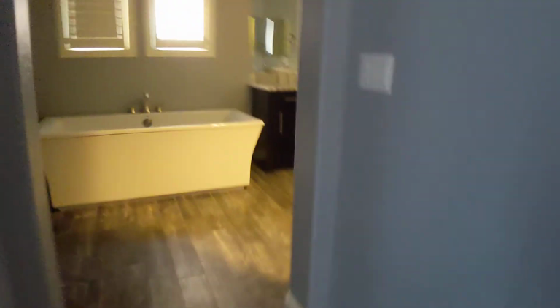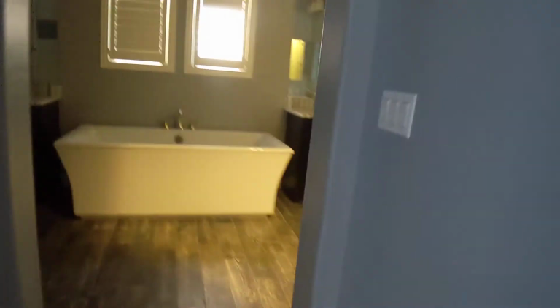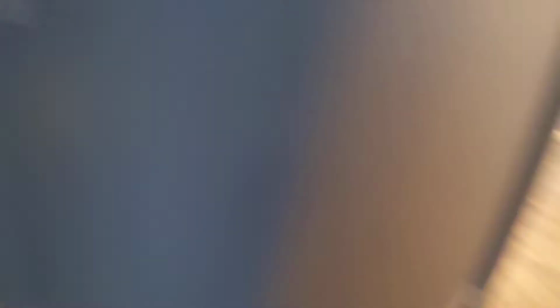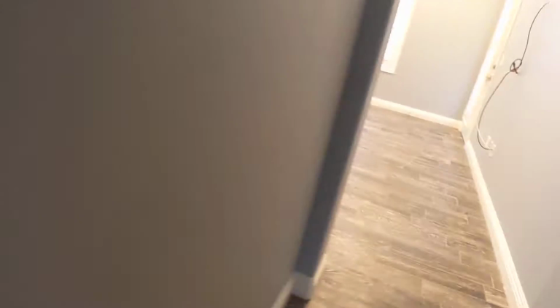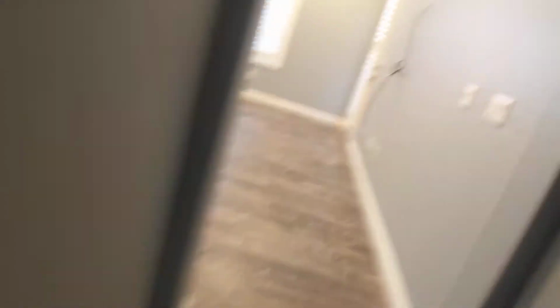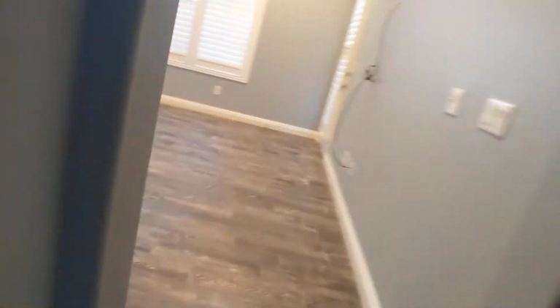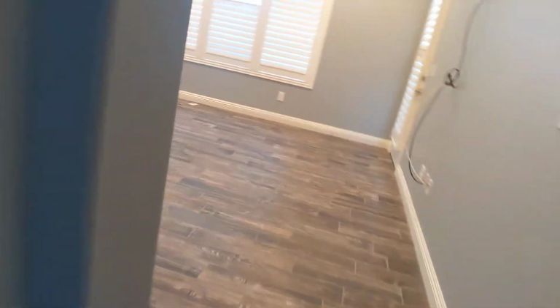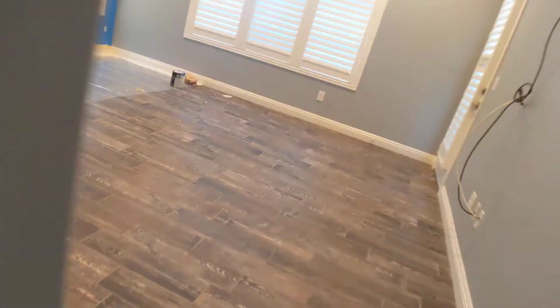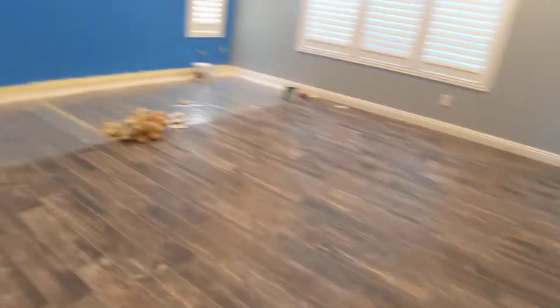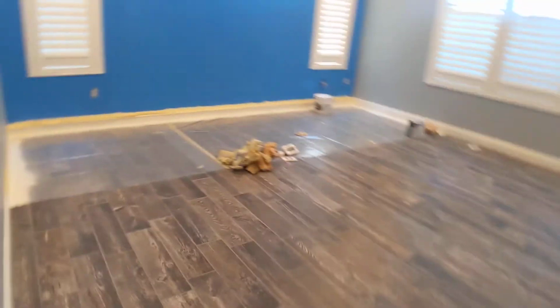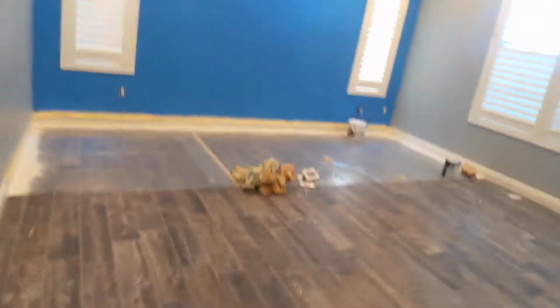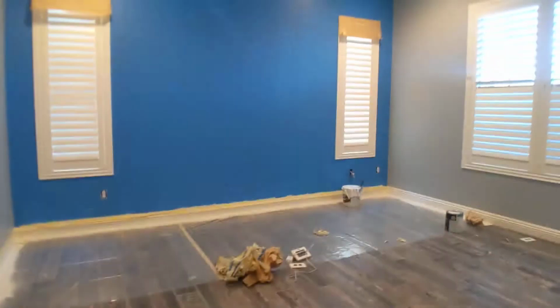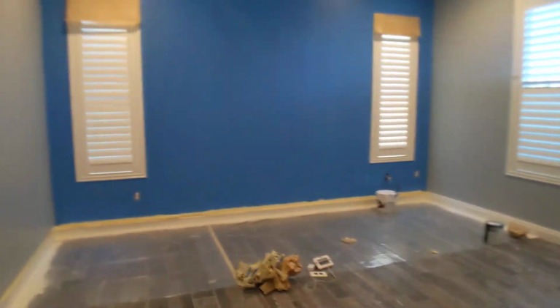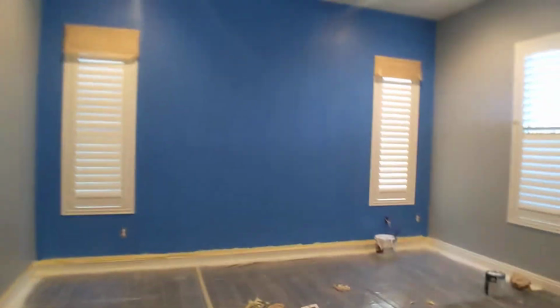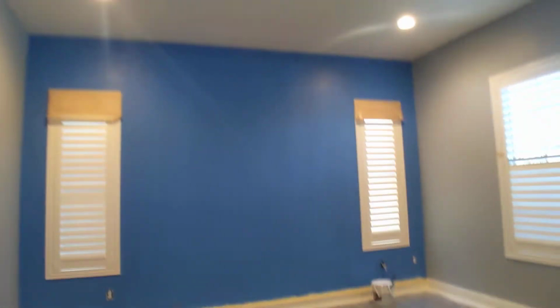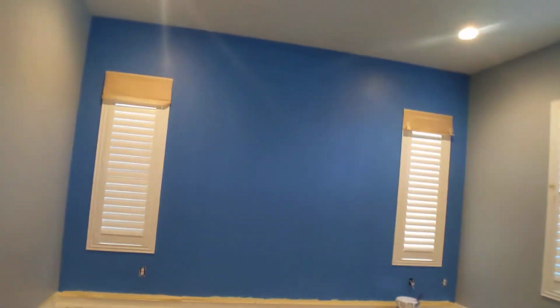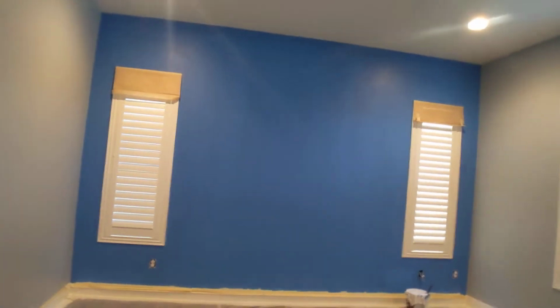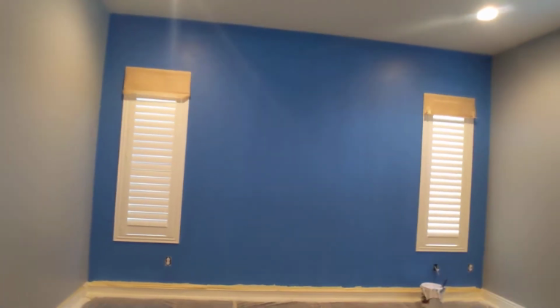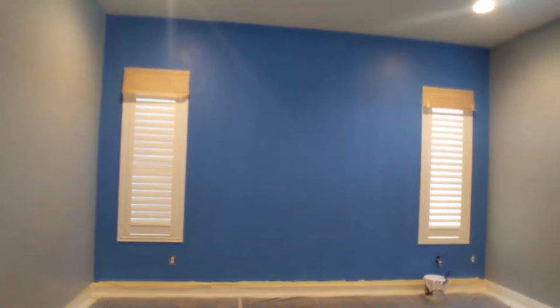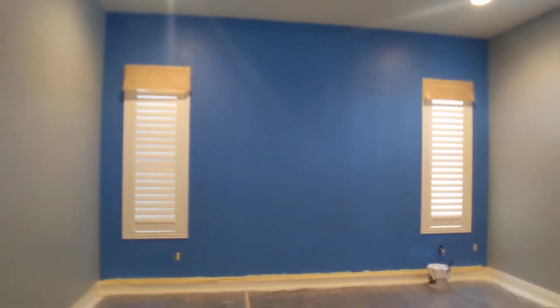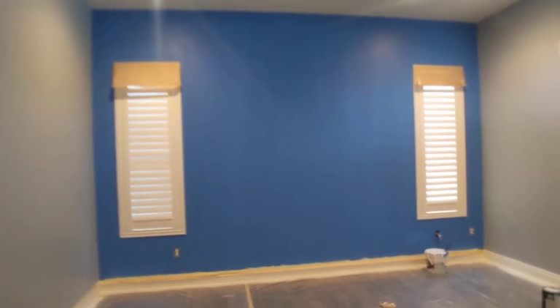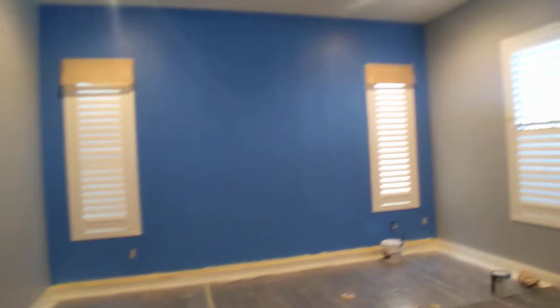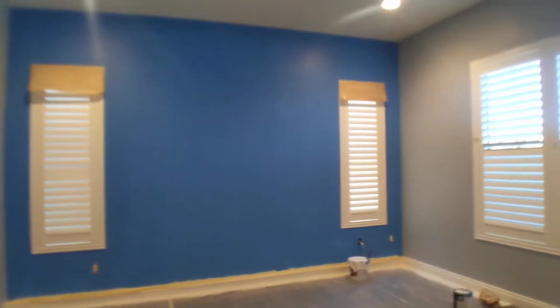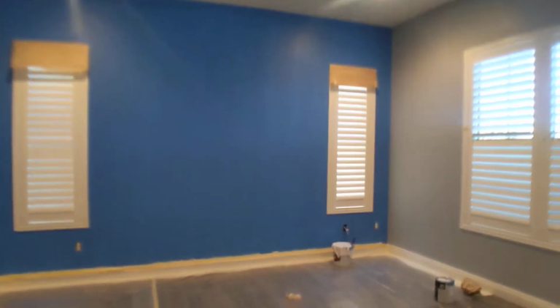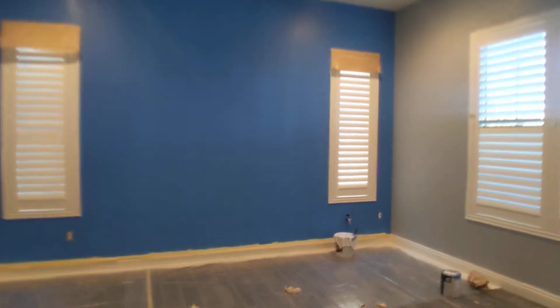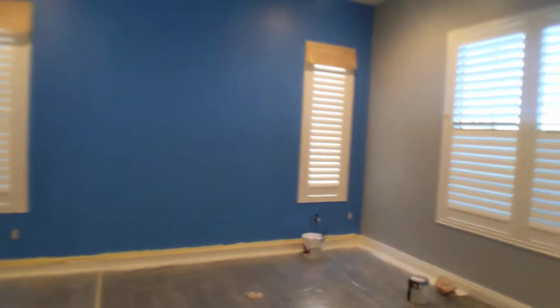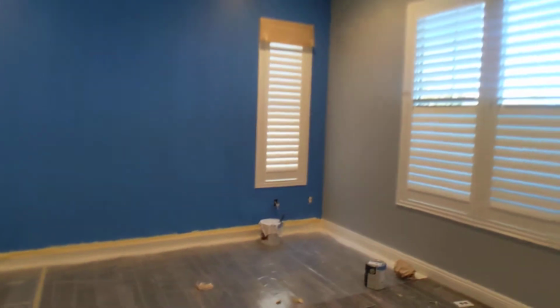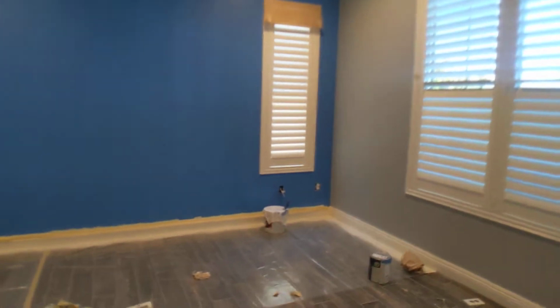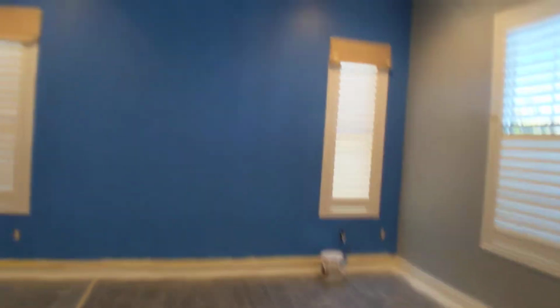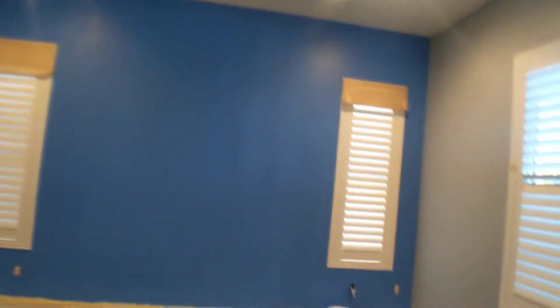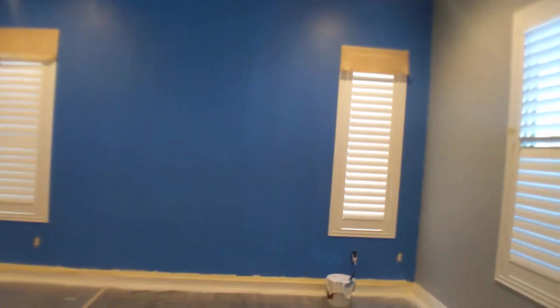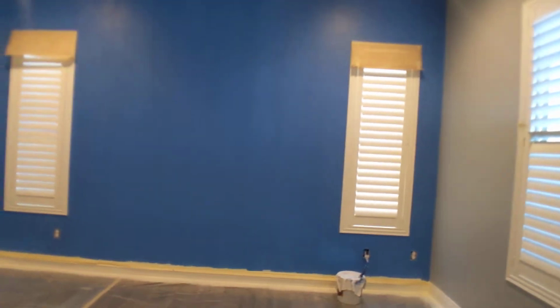And then in the master bedroom, he did say they were going to do another coat. I know you can see the streaks, but they are going to do another coat. But this is what the accent wall looks like.